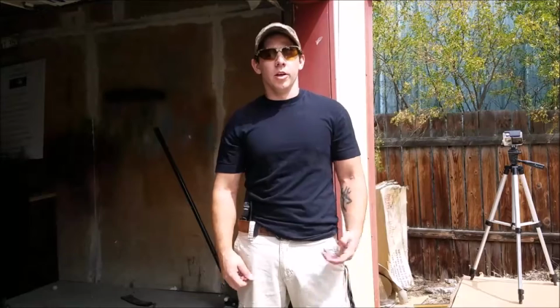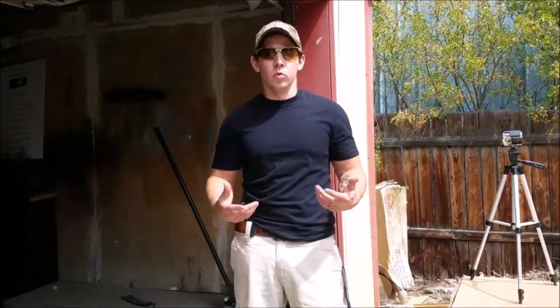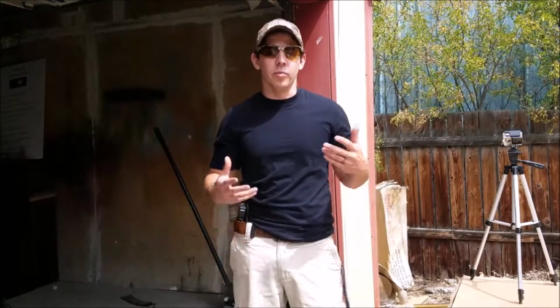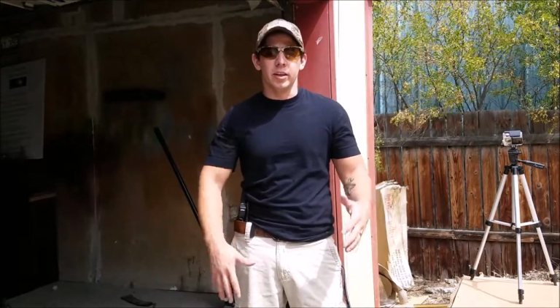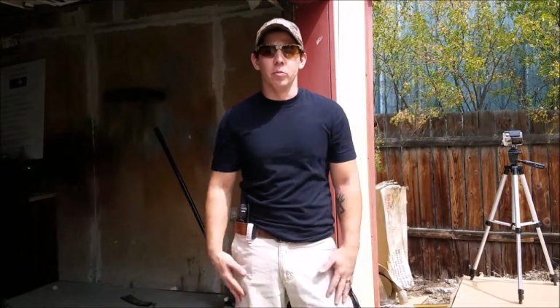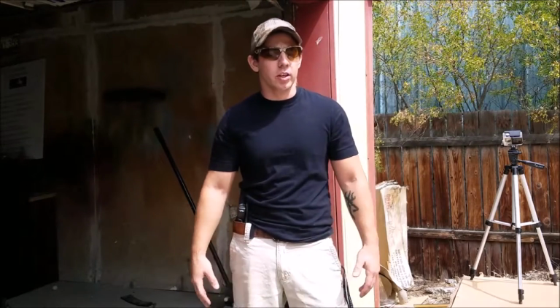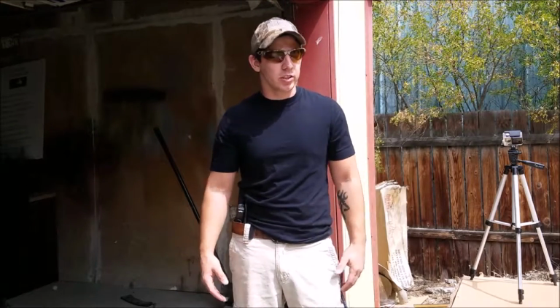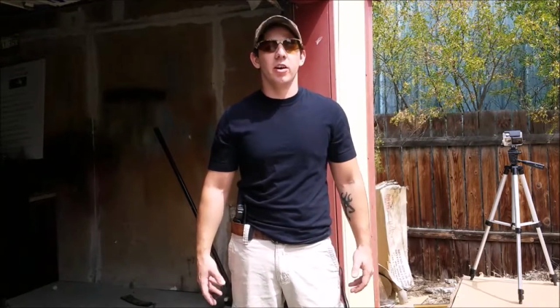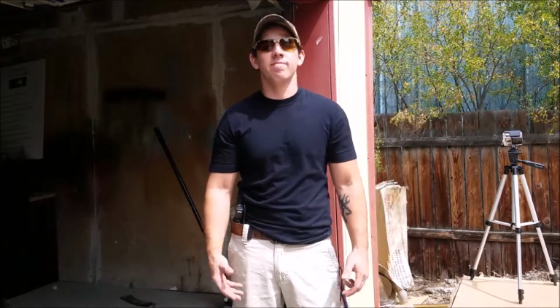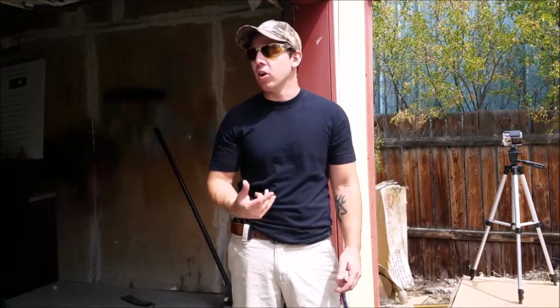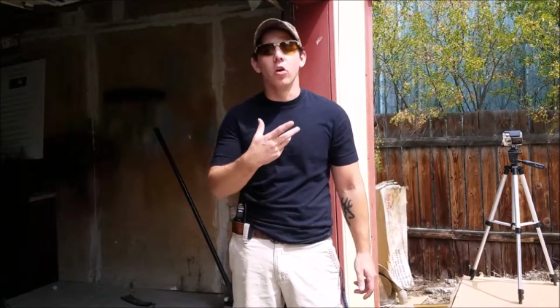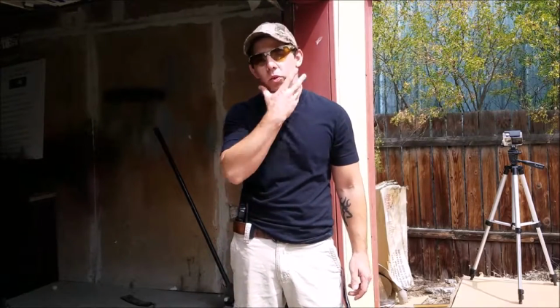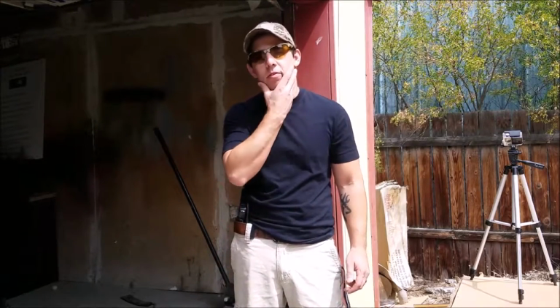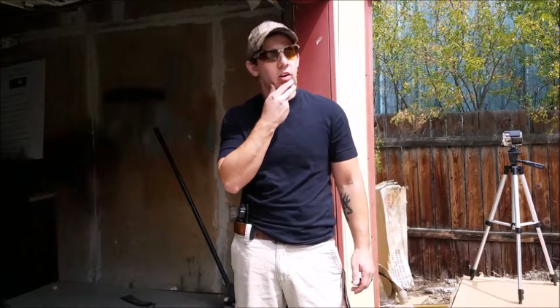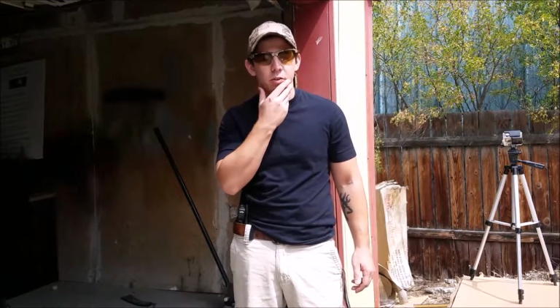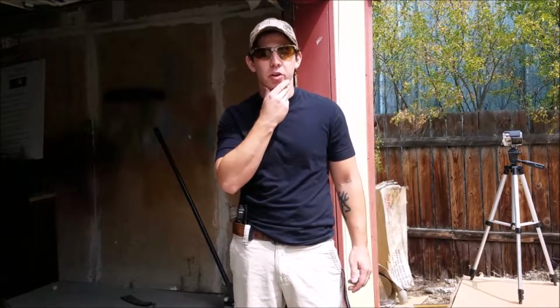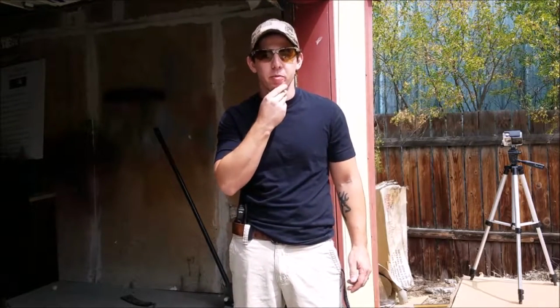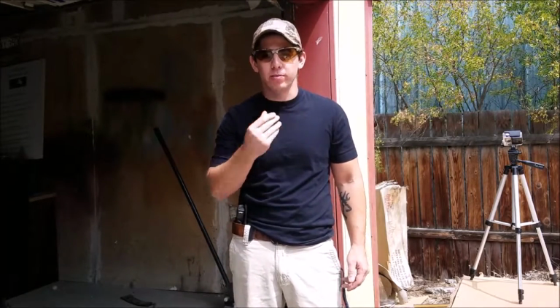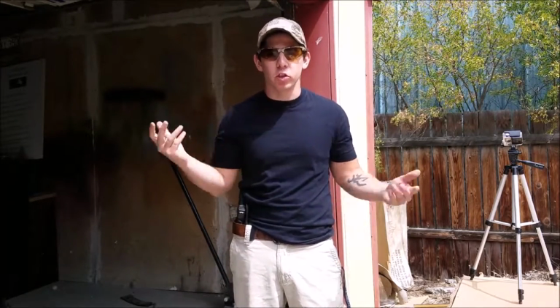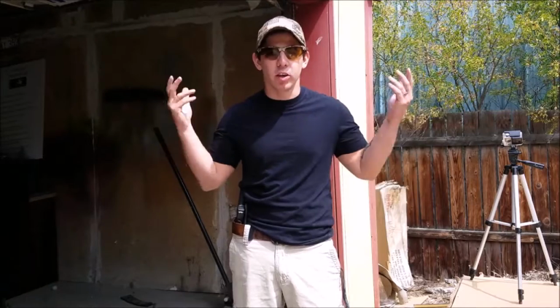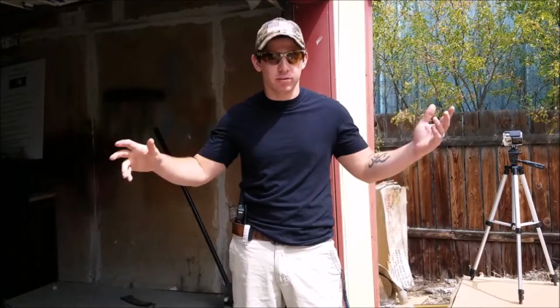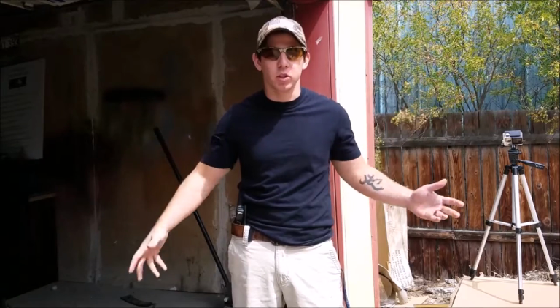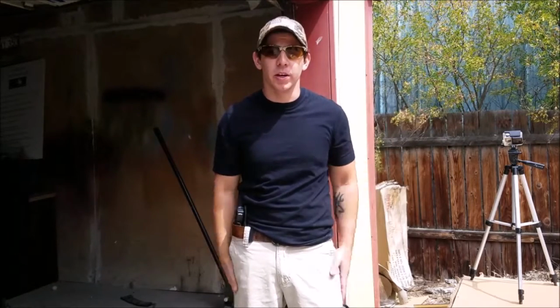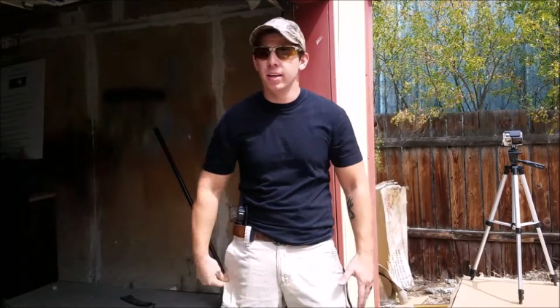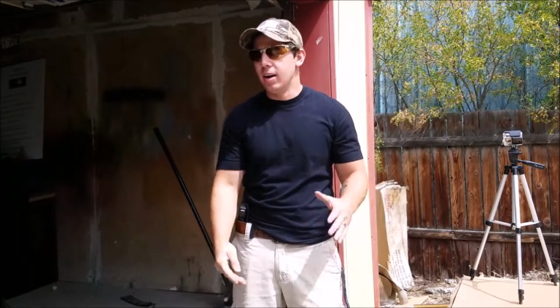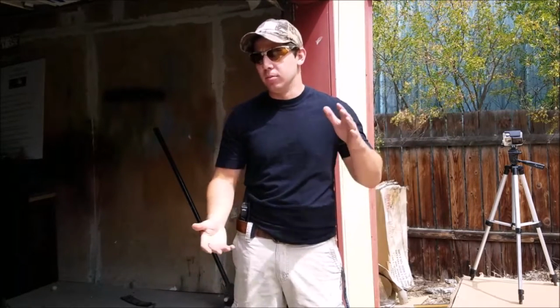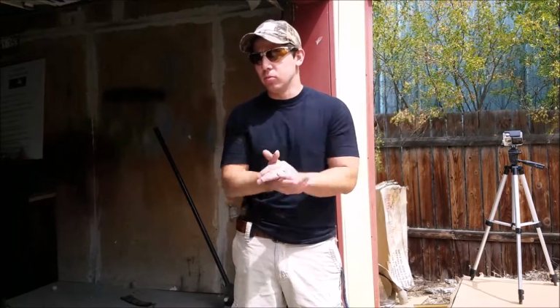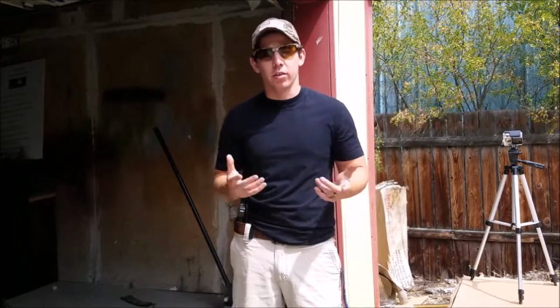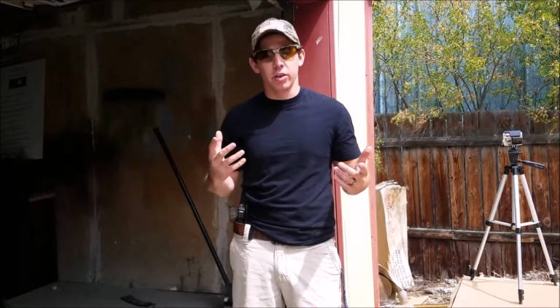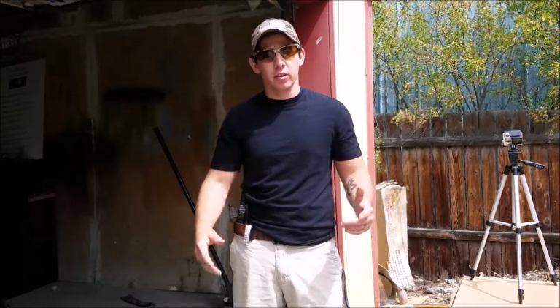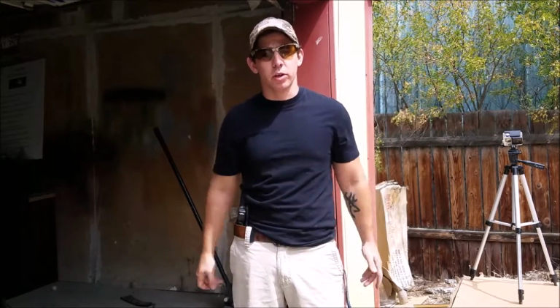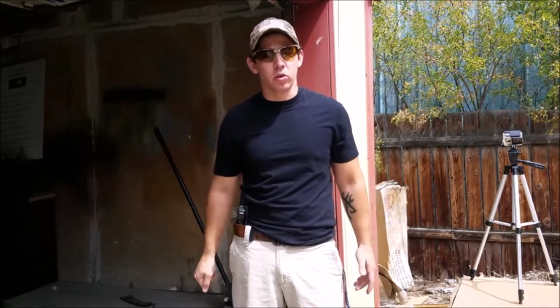Hey guys, welcome to Man Cave Video Productions. I know it's weird — I don't have the beard anymore. Shaved it off. I'm sorry. What I got for you today though is pretty cool.